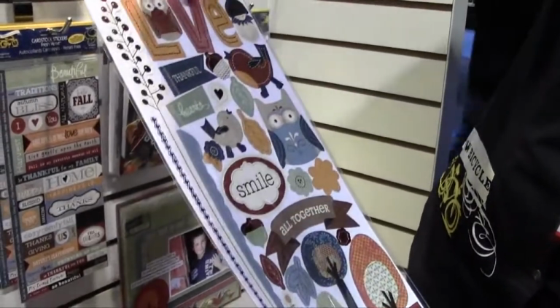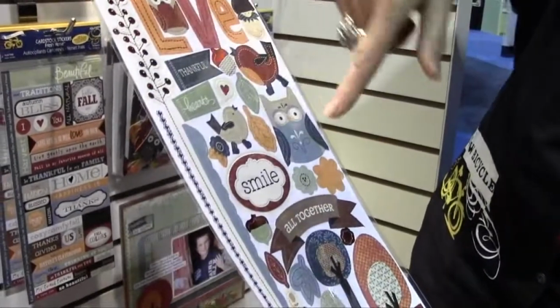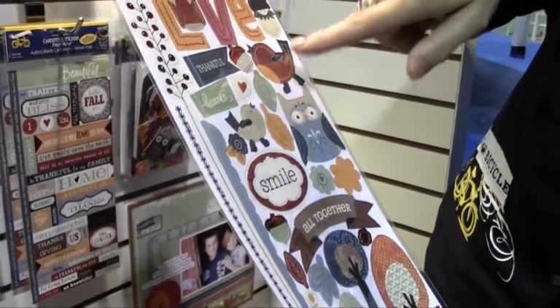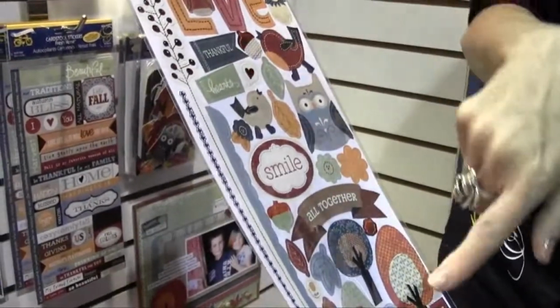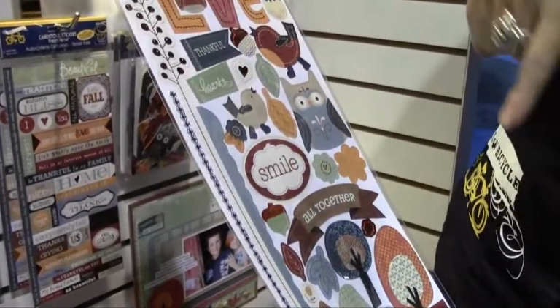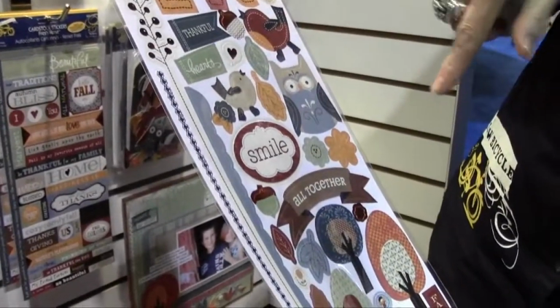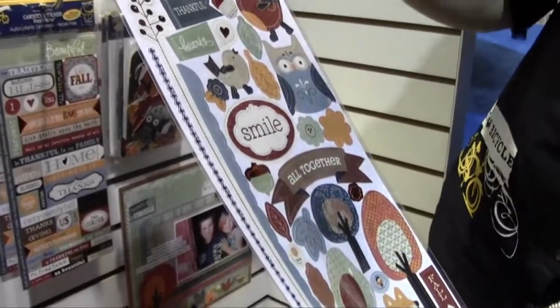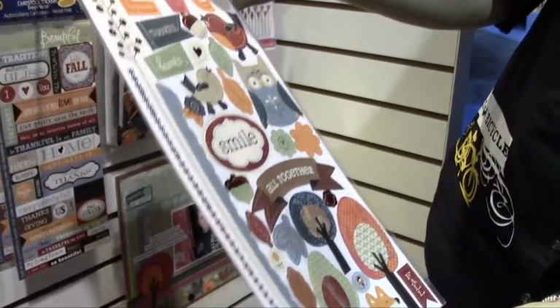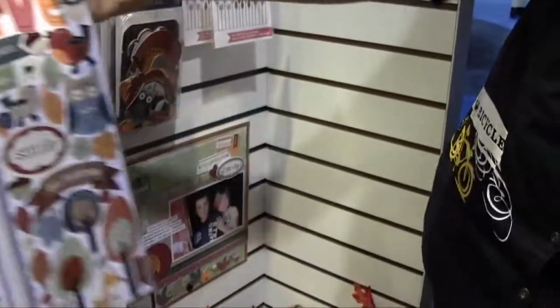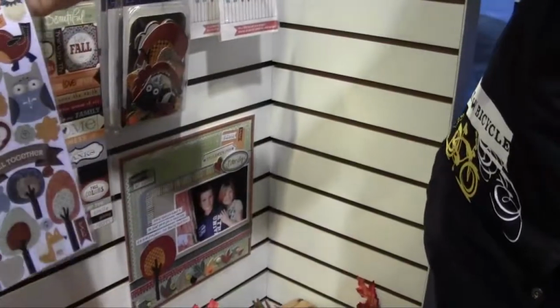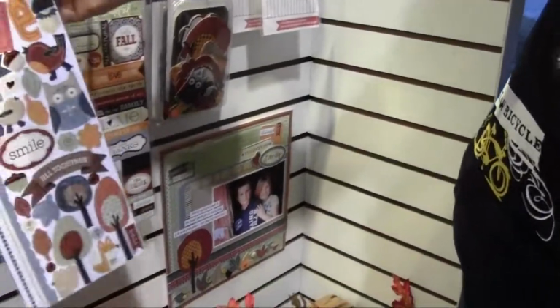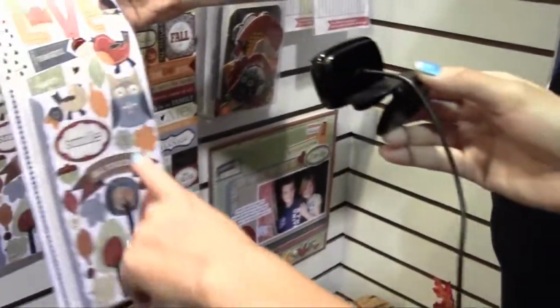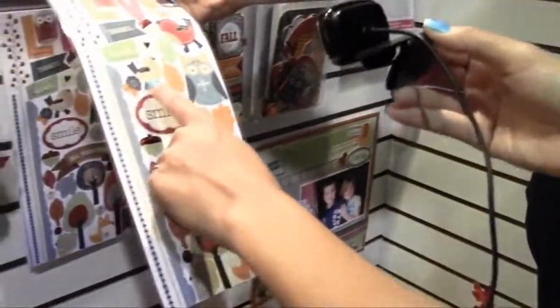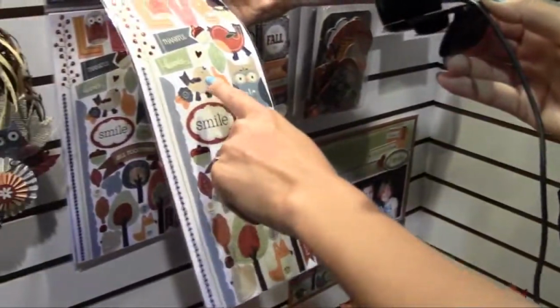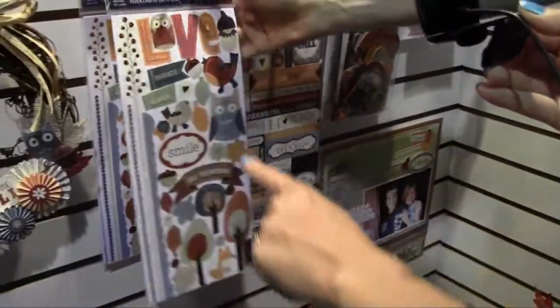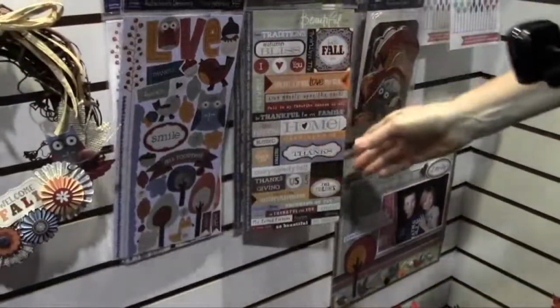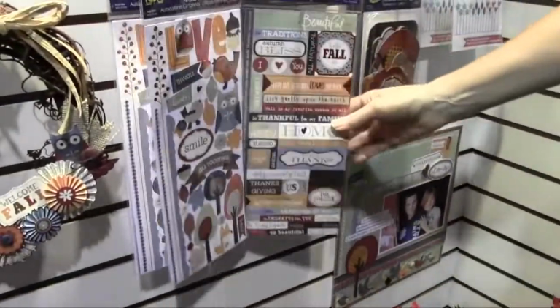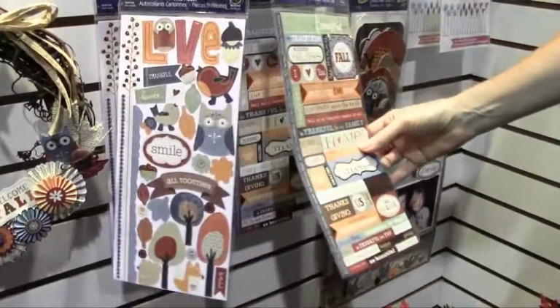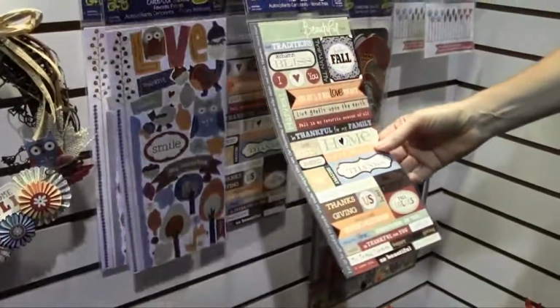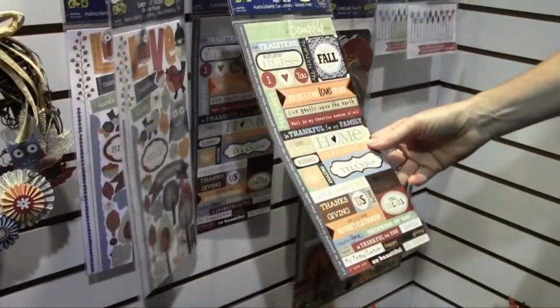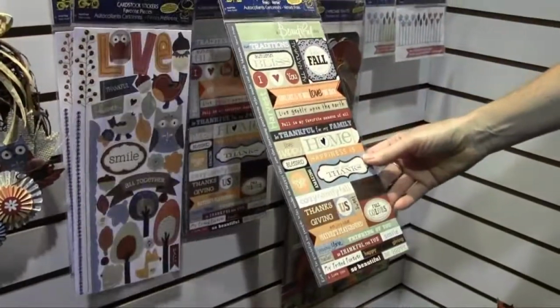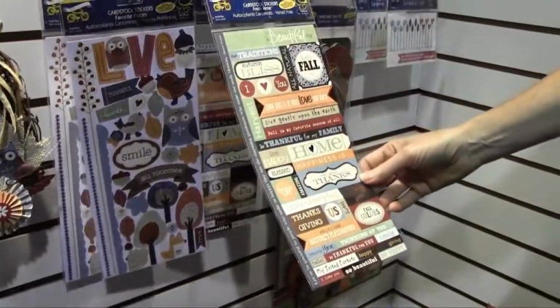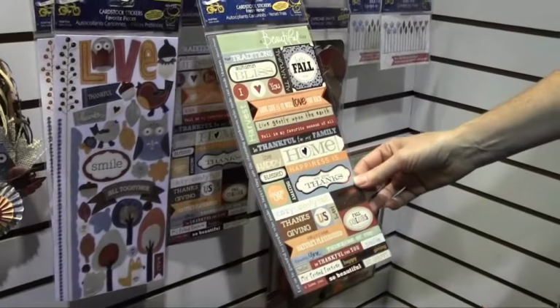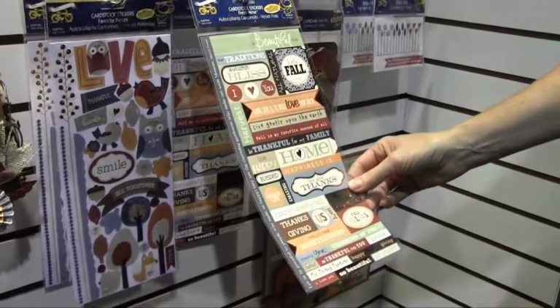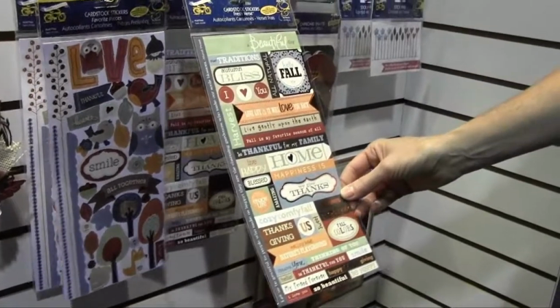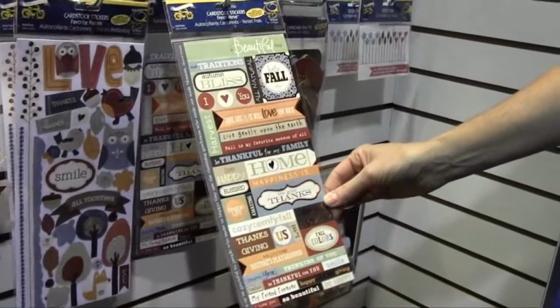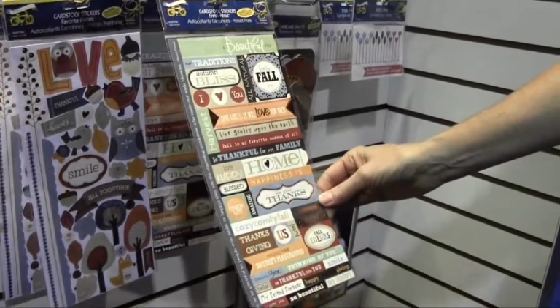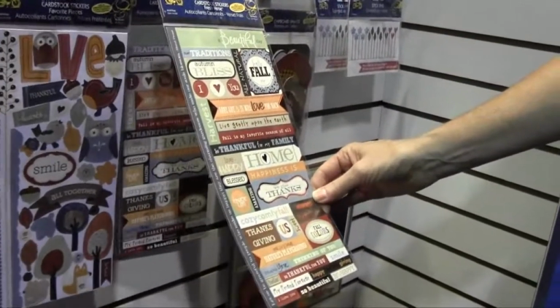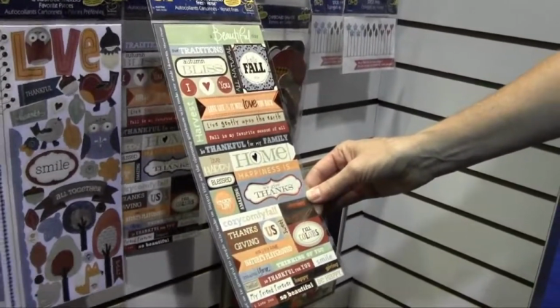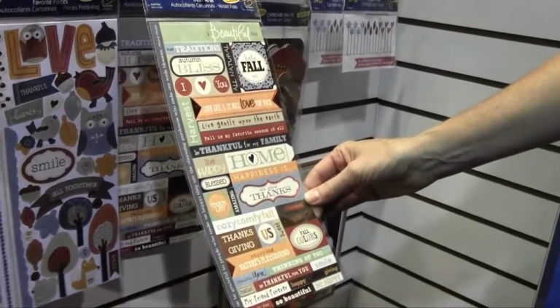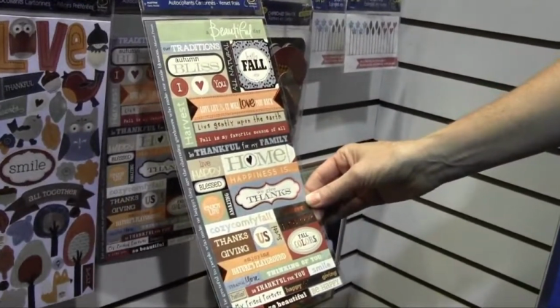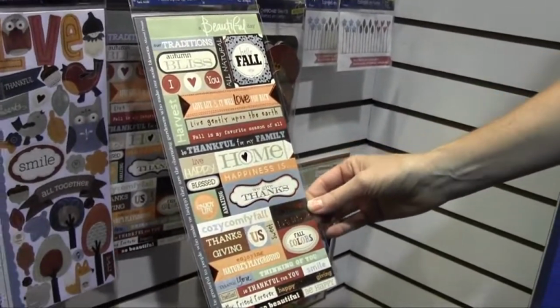Lots of fun little characters are mixed in — those owls are too cute, and look at the little birdie! Then Fresh Verse, which always has lots of great sayings, quotes, phrases, and titles for card making and scrapbooking.